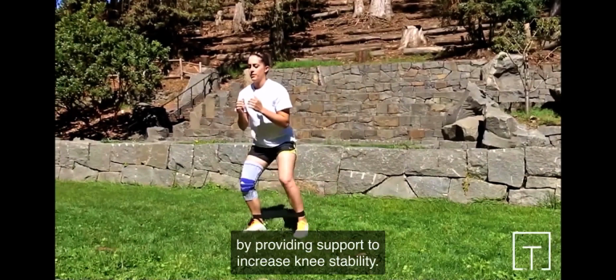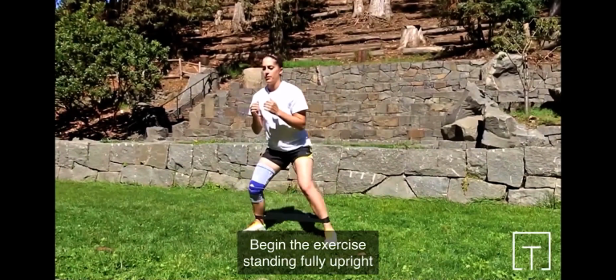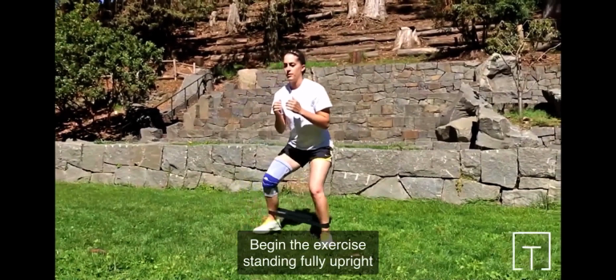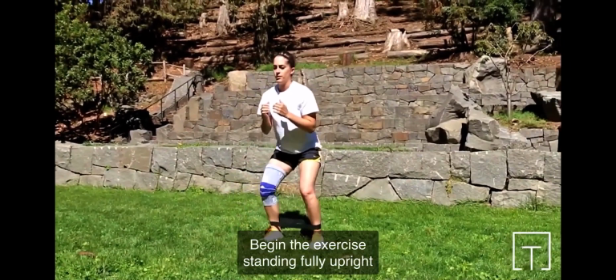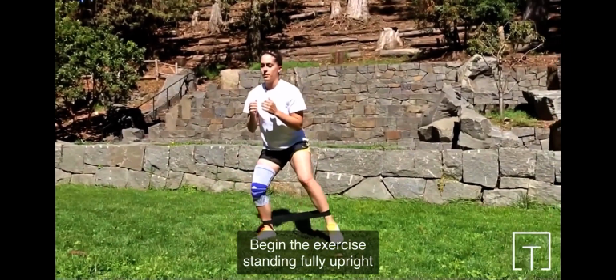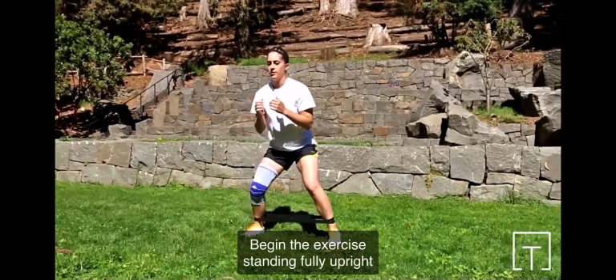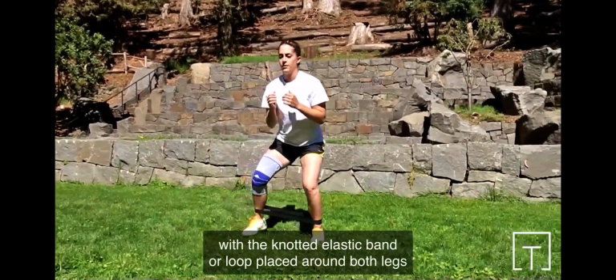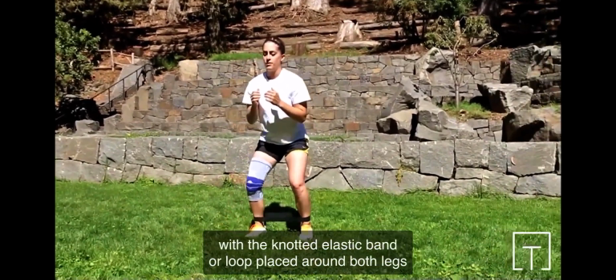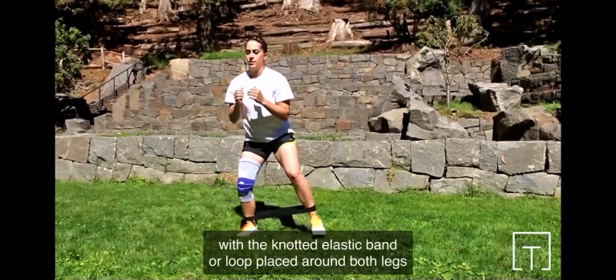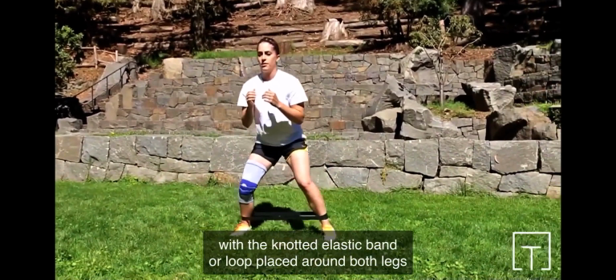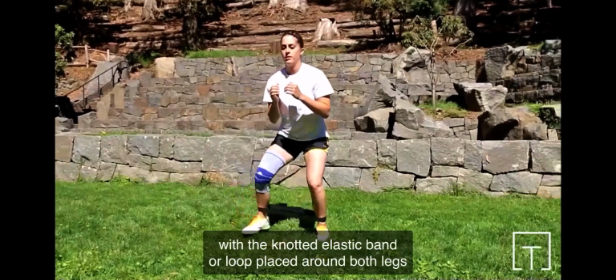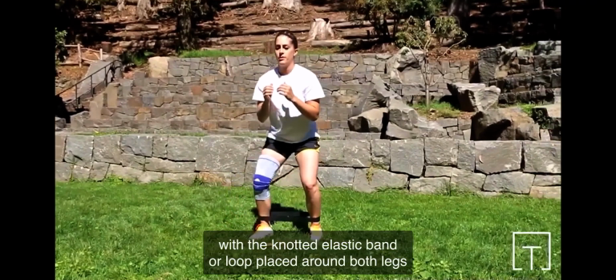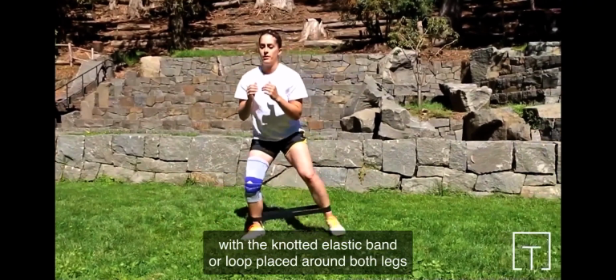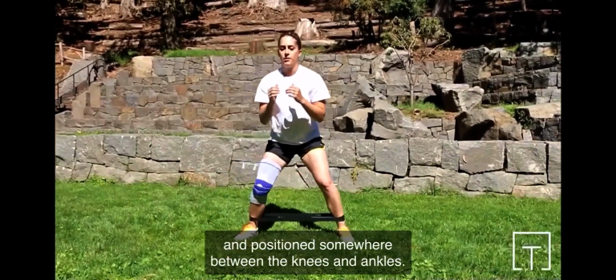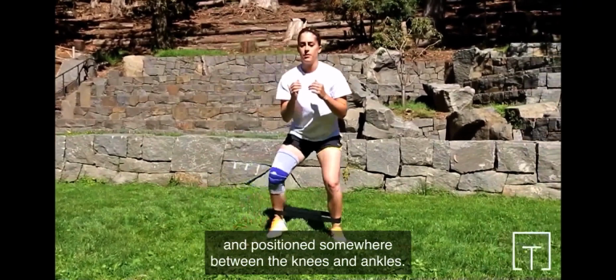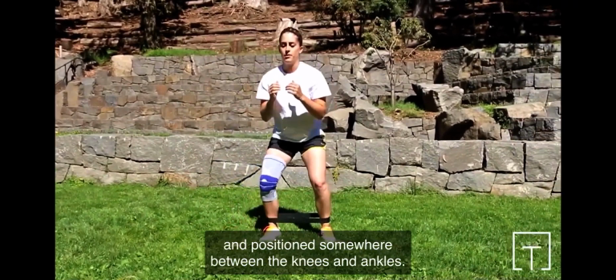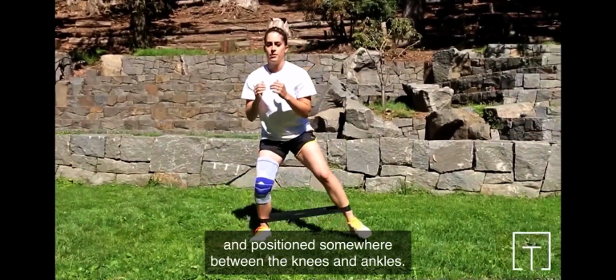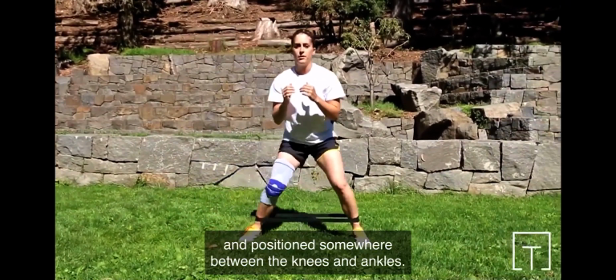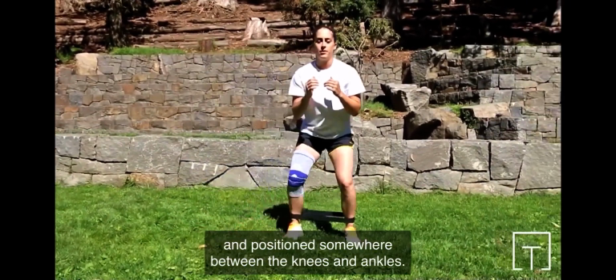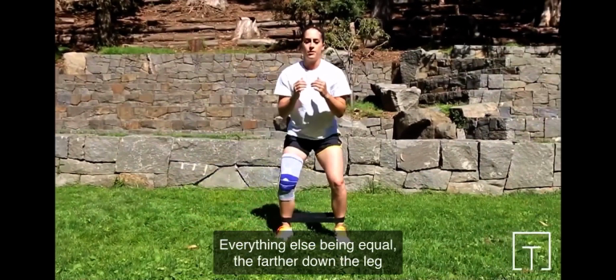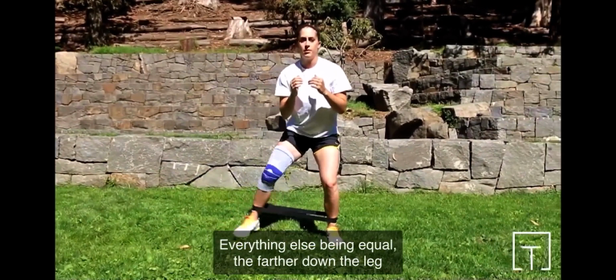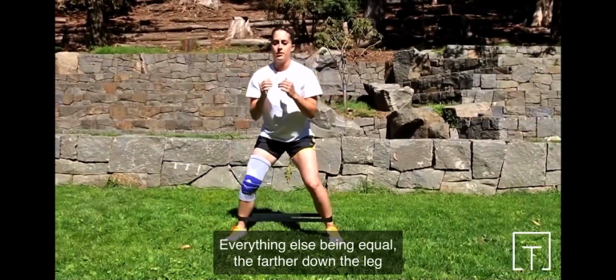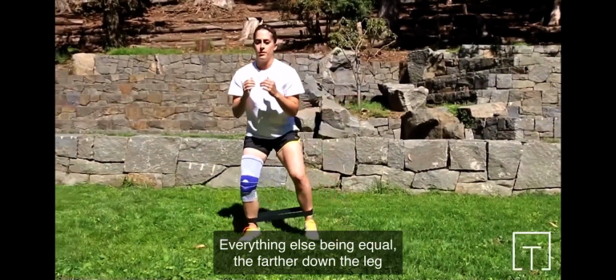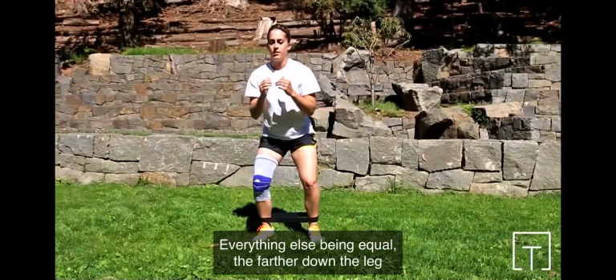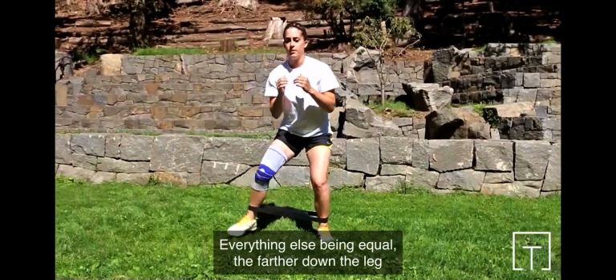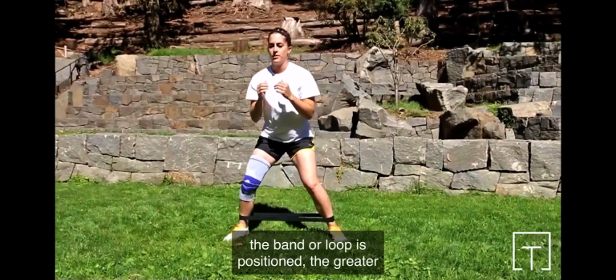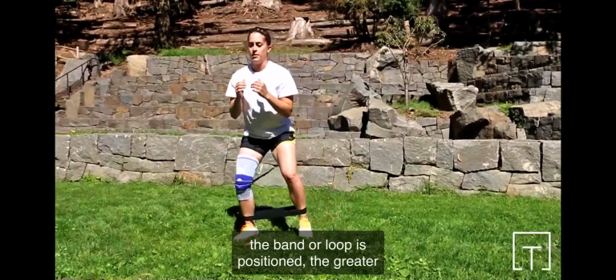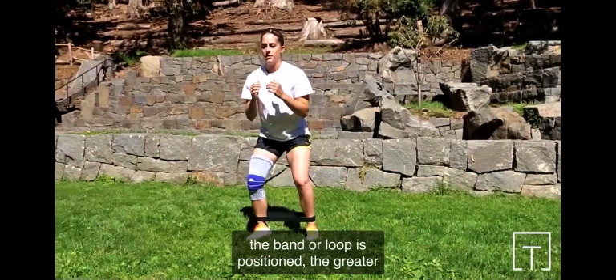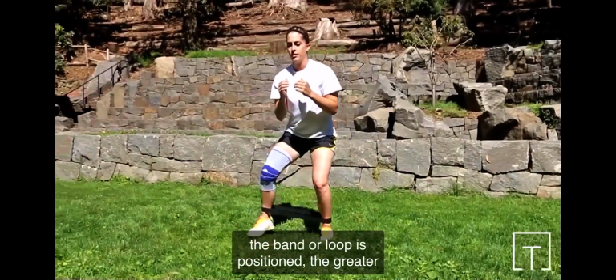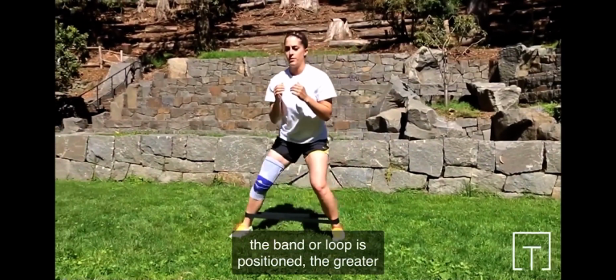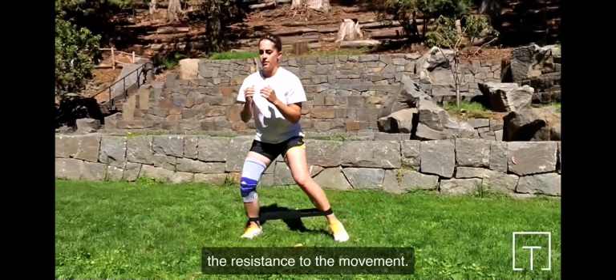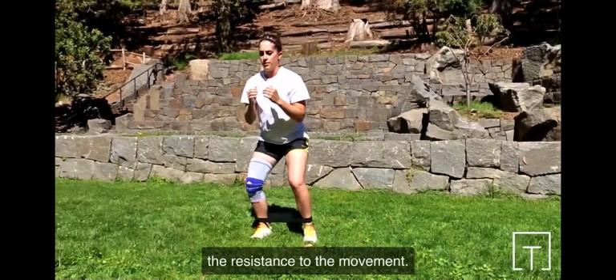Begin the exercise standing fully upright with the knotted elastic band or loop placed around both legs, positioned somewhere between the knees and ankles. Everything else being equal, the farther down the leg the band or loop is positioned, the greater the resistance to the movement.